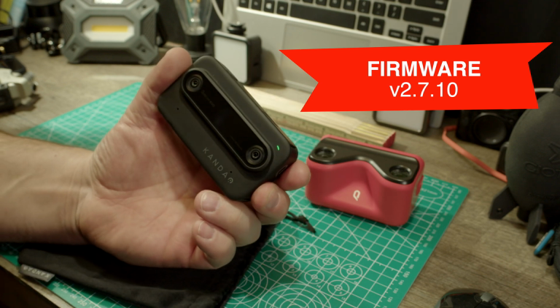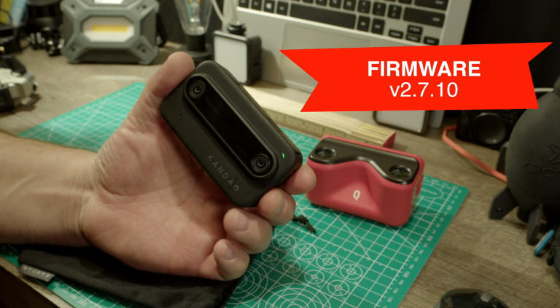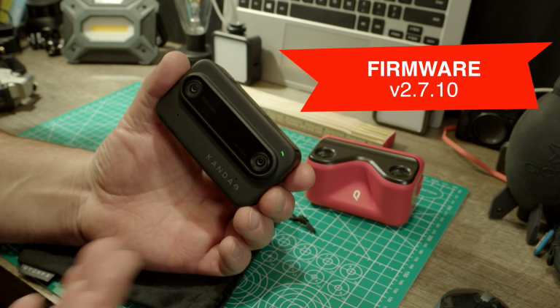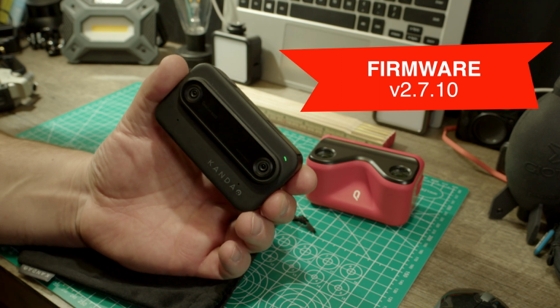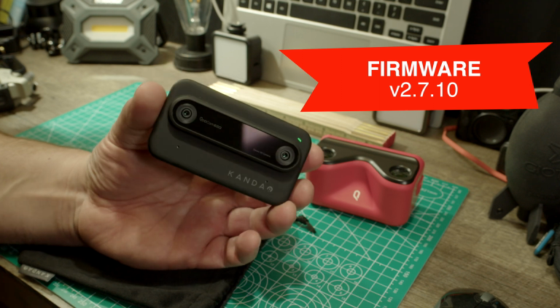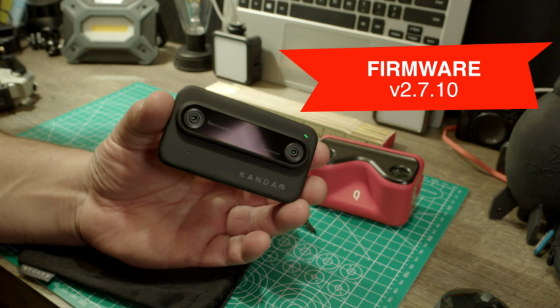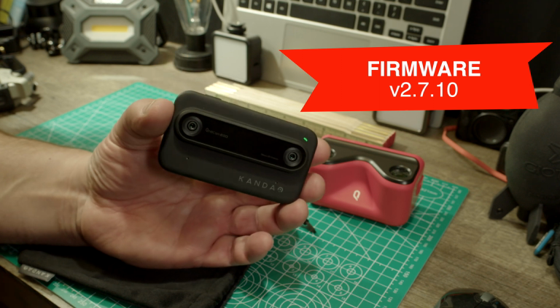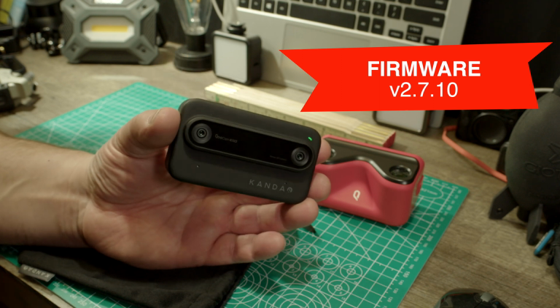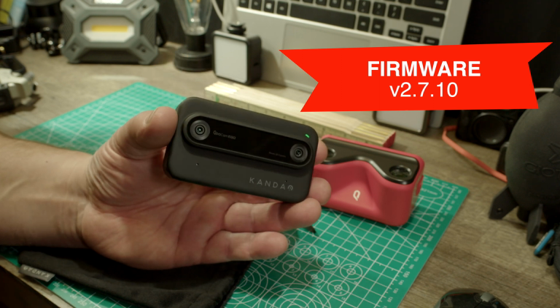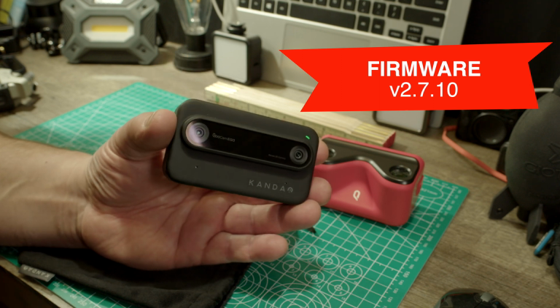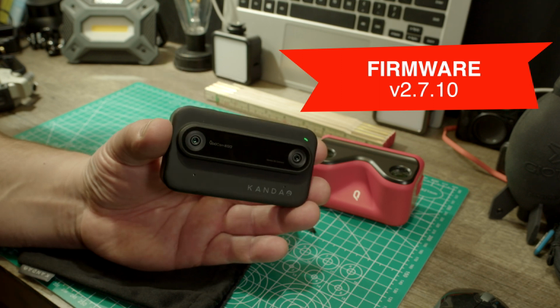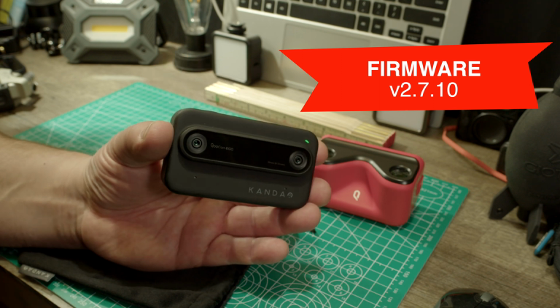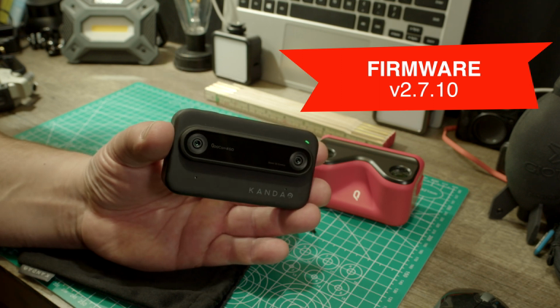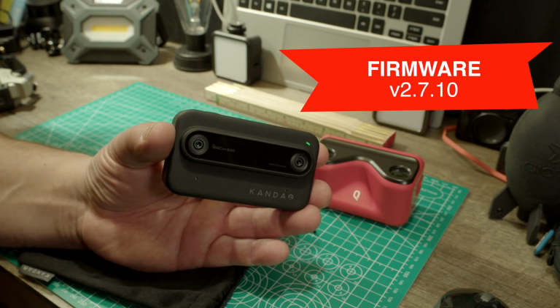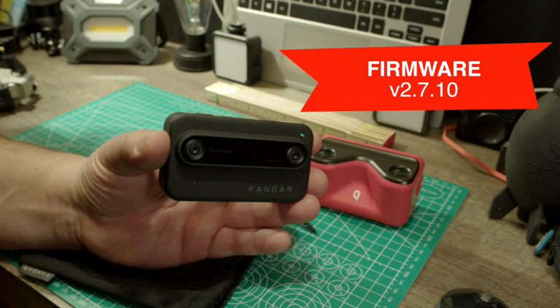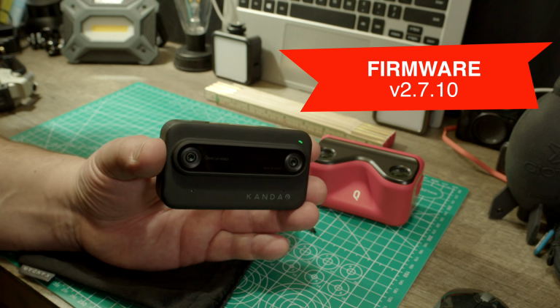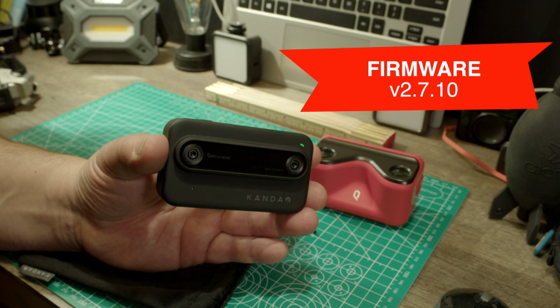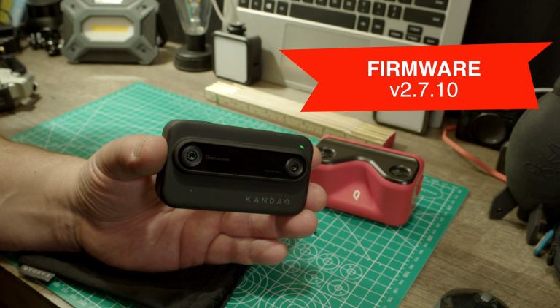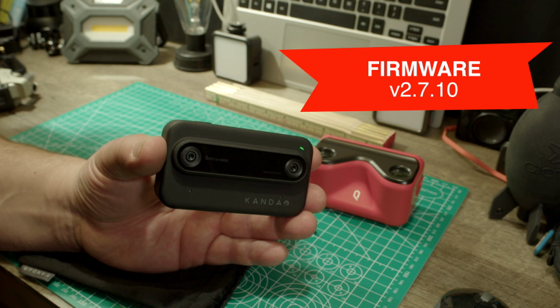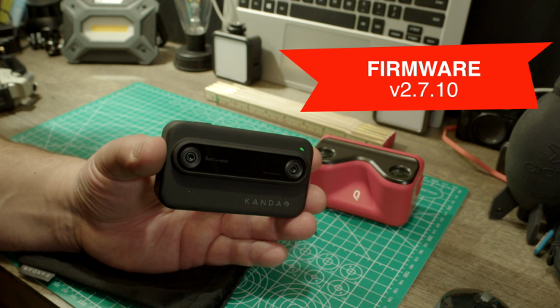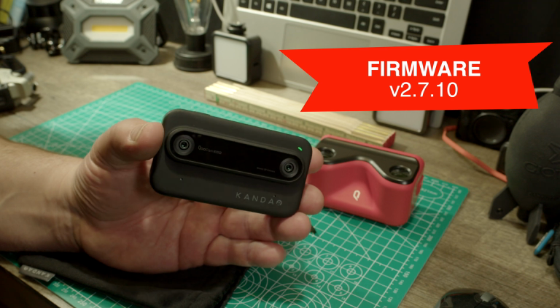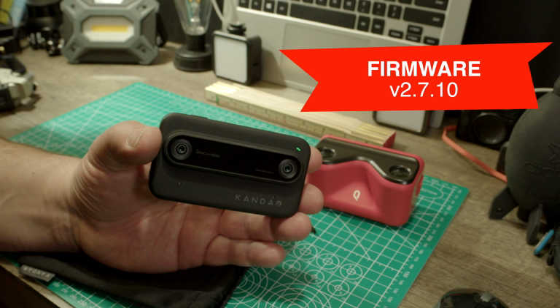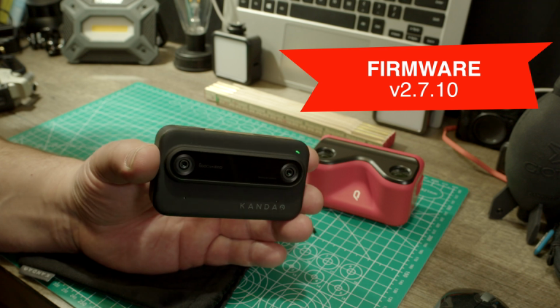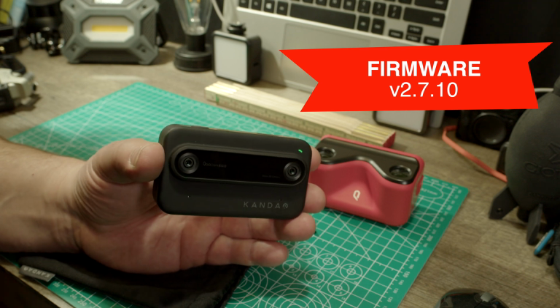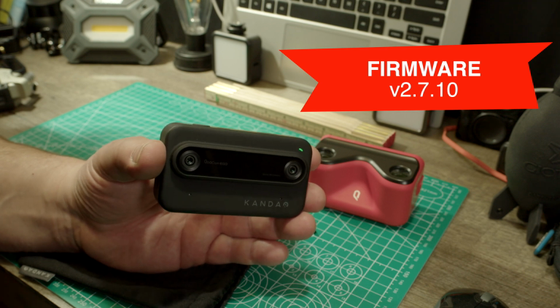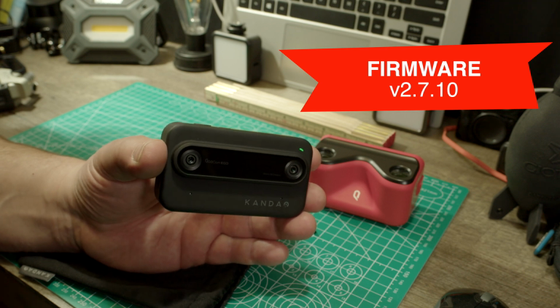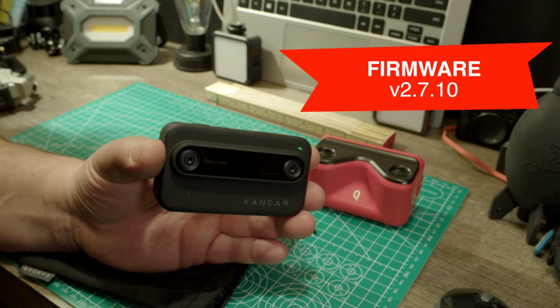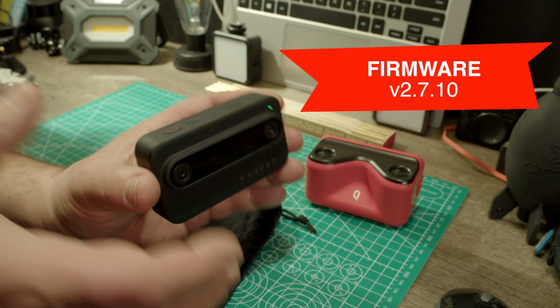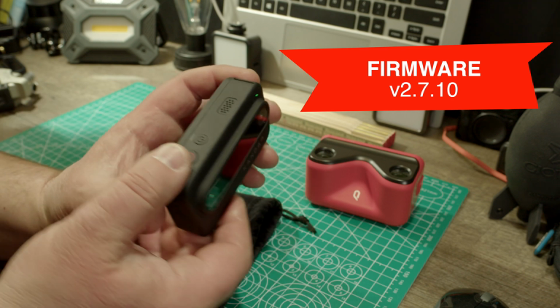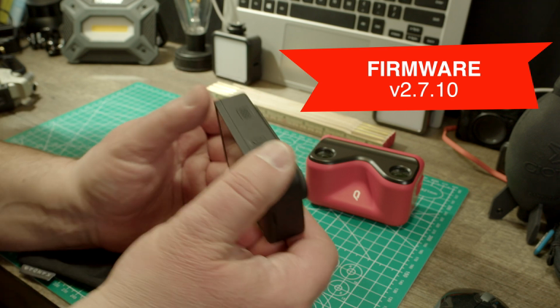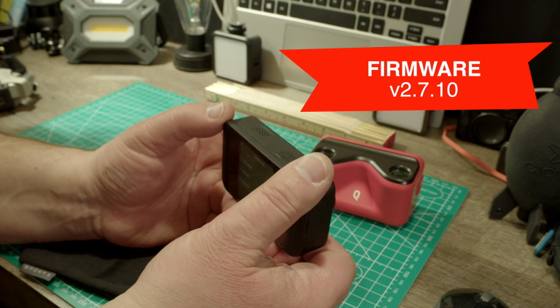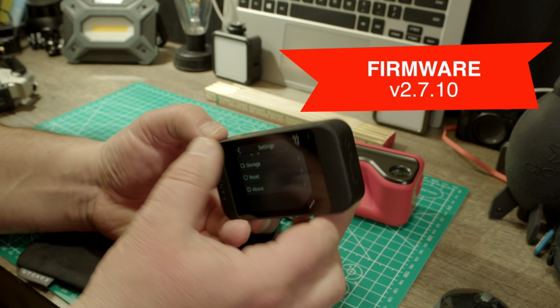I just want to try this — I want to have a 3D live stream. Wouldn't that be nice? I wonder how that would work. So that's a possibility.